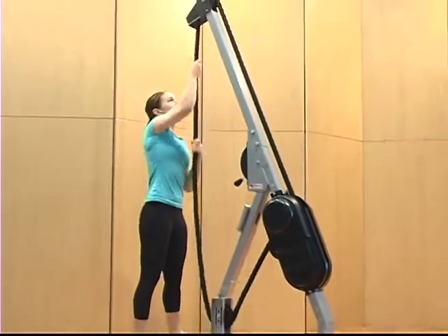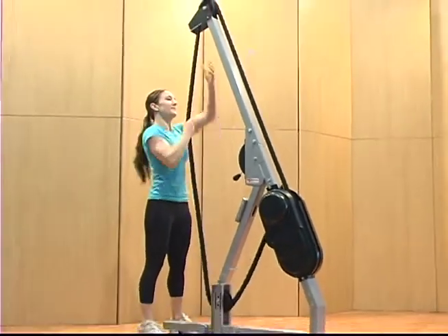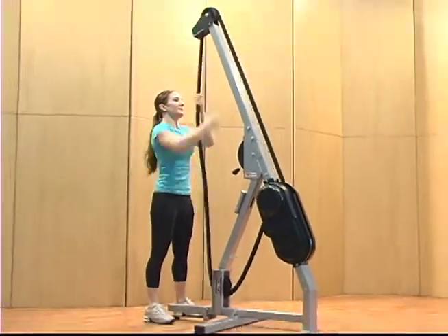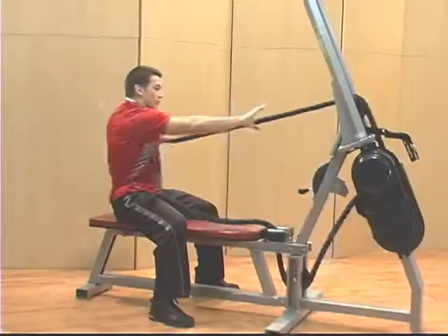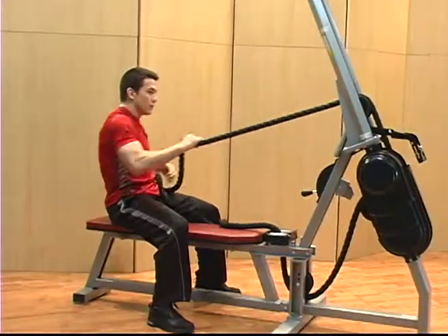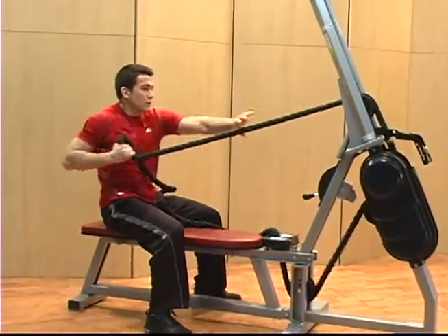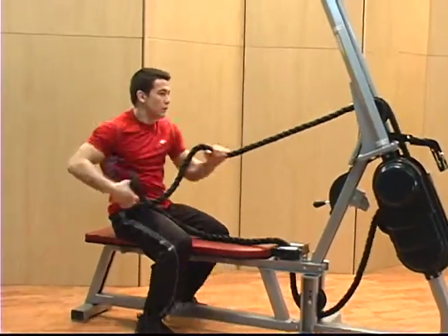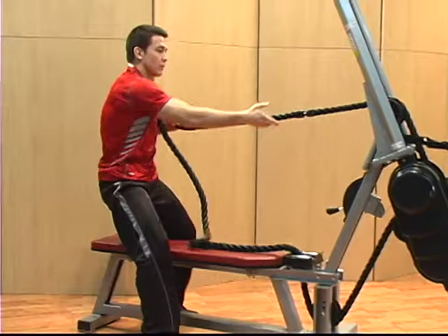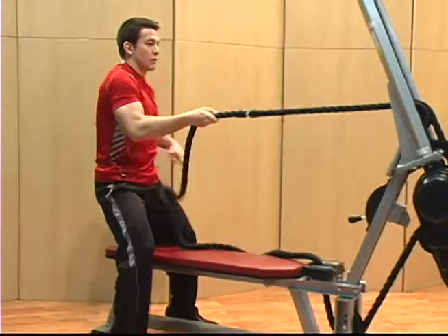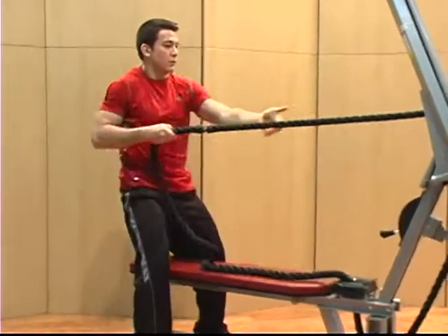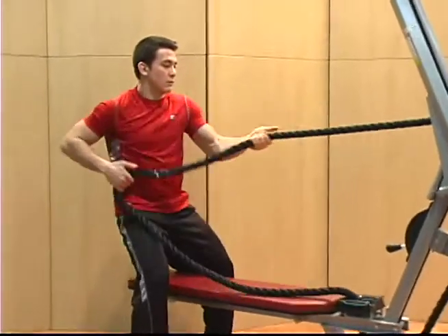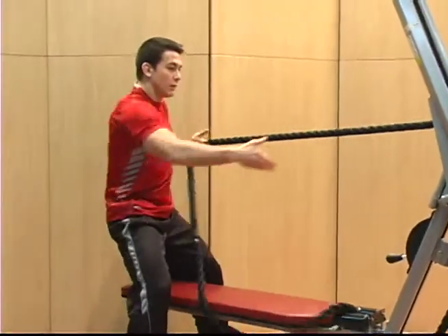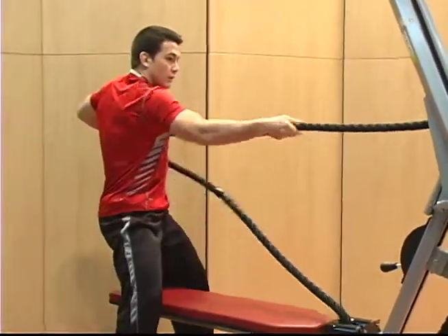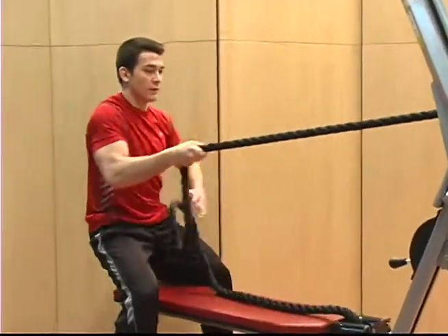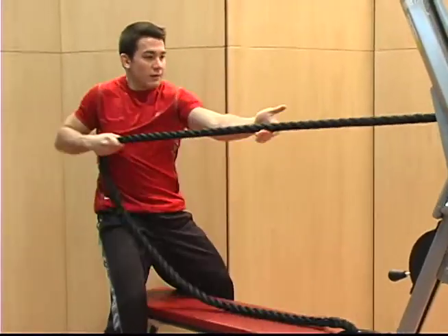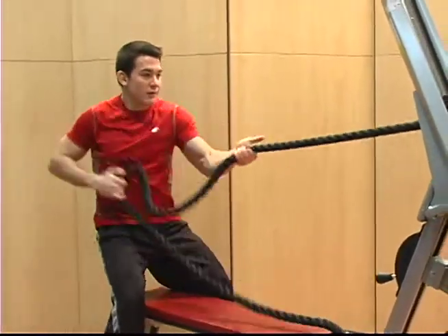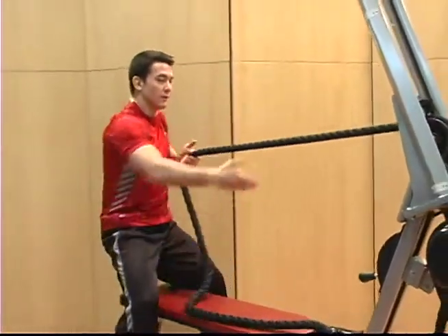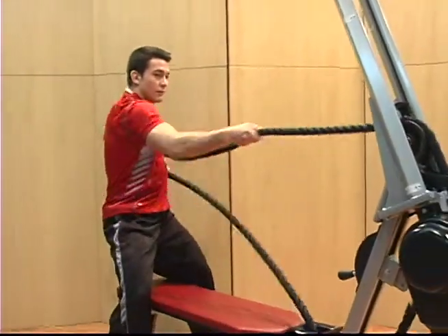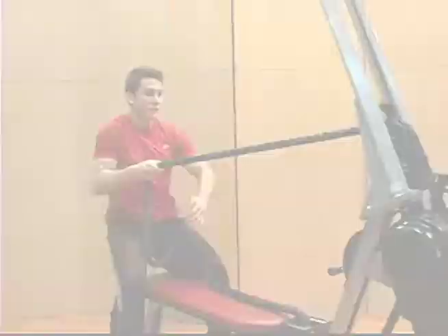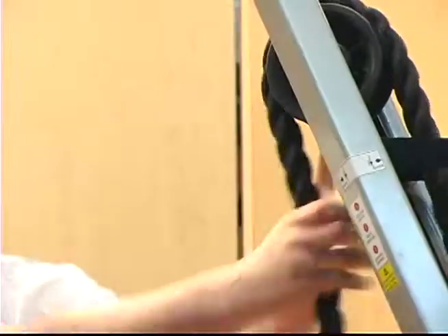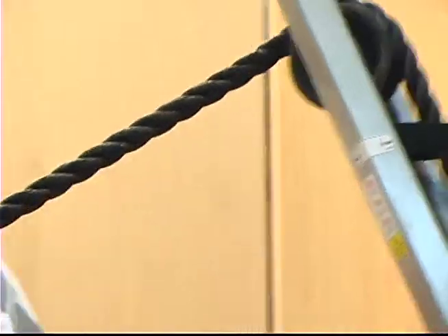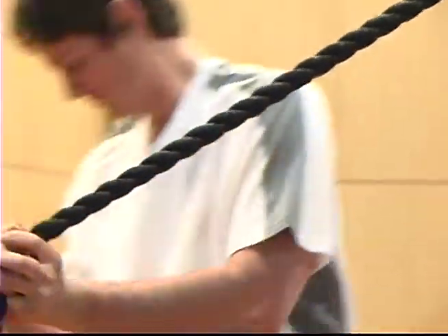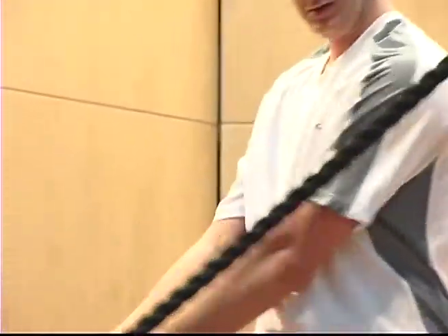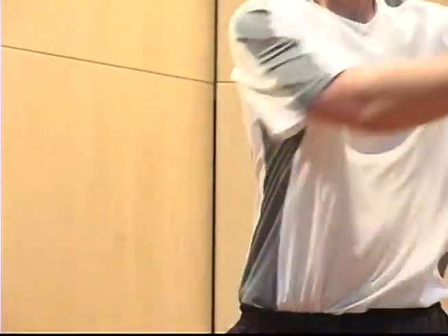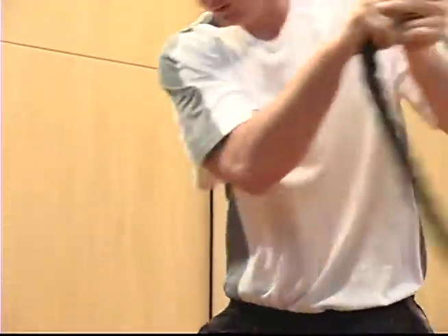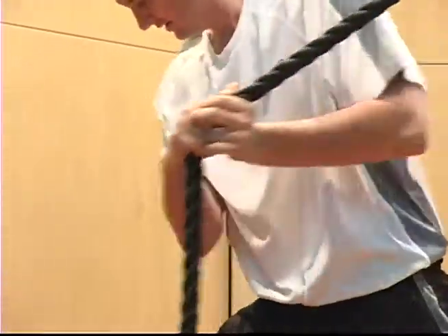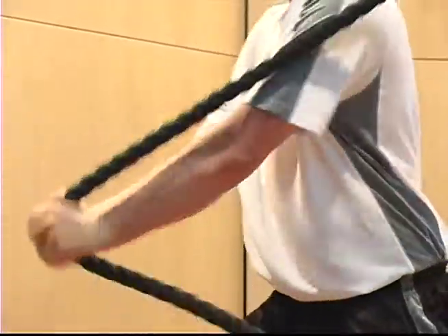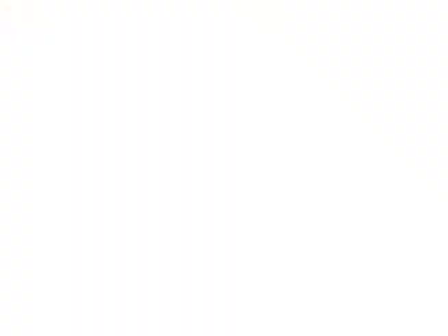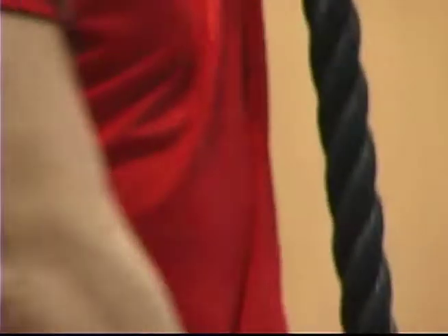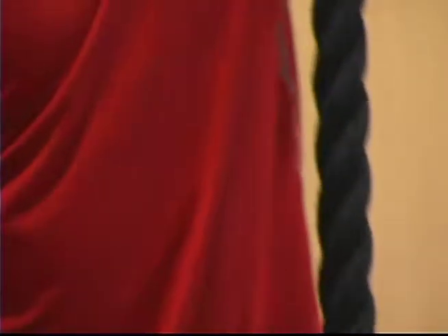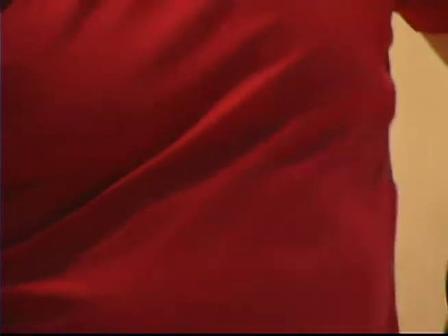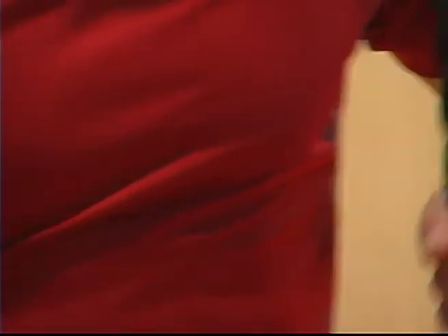Target your abs, your back, your arms, and your legs. Build strength with our higher resistance settings, or burn calories up to 40% faster than traditional cardio workouts with our lower resistance settings.